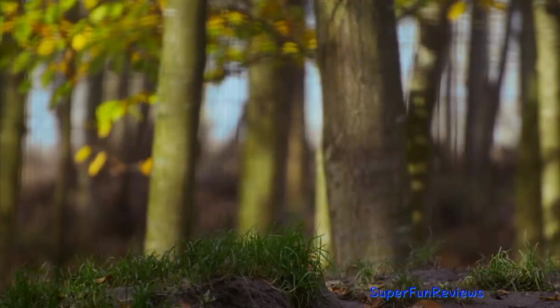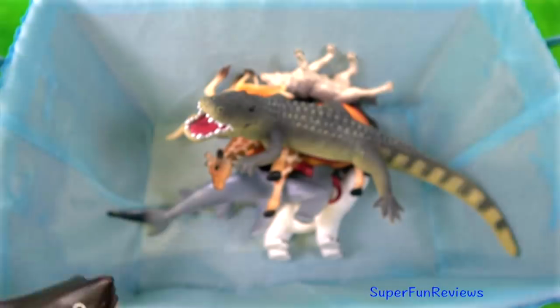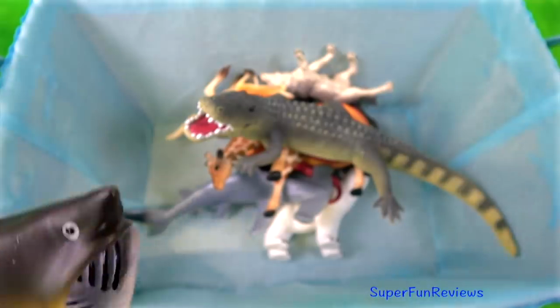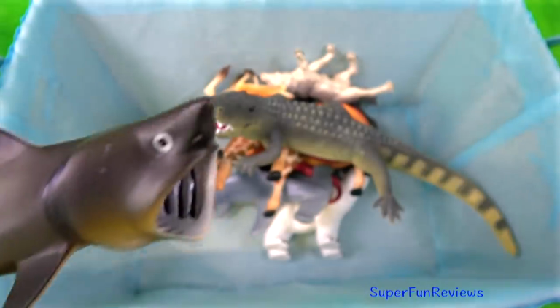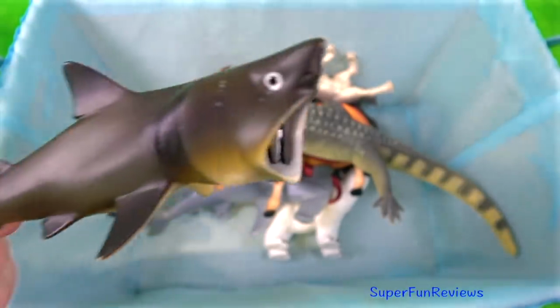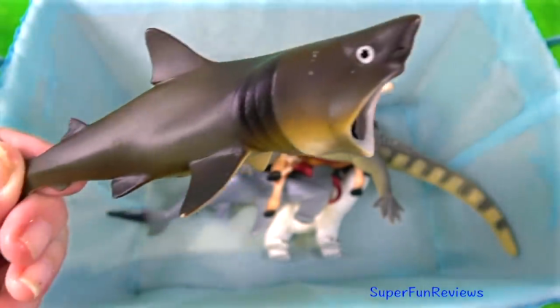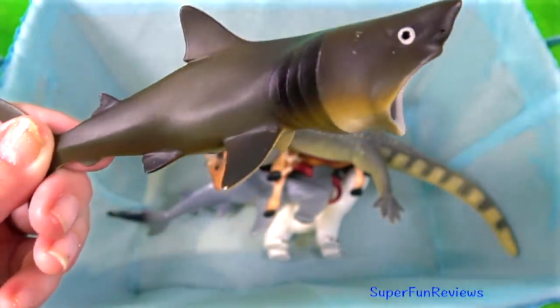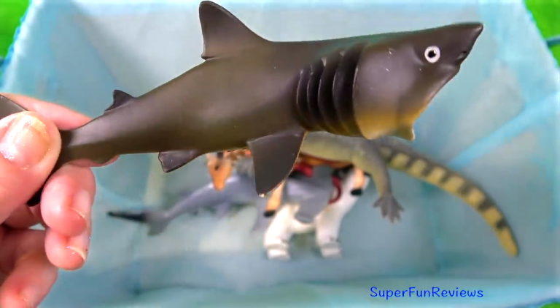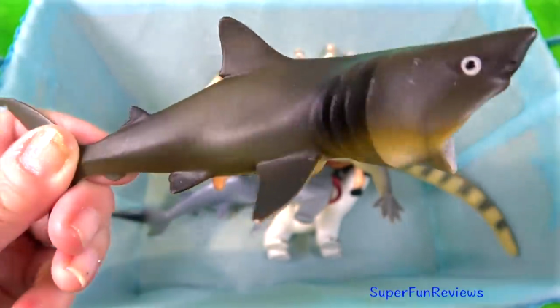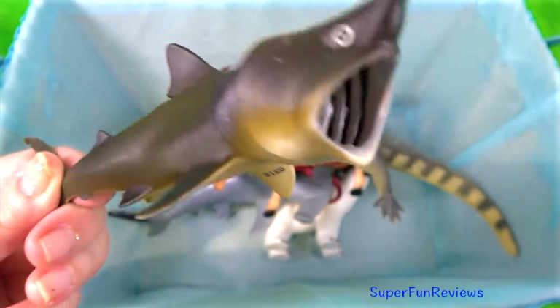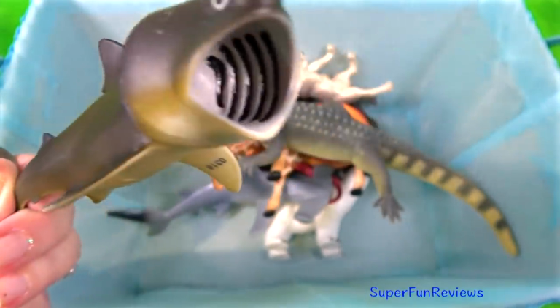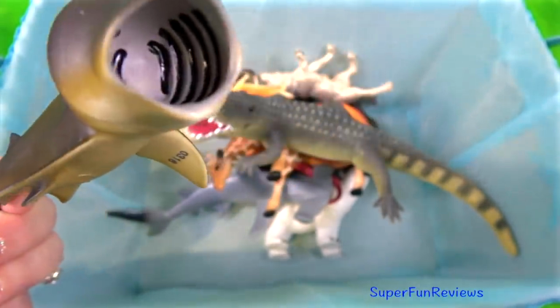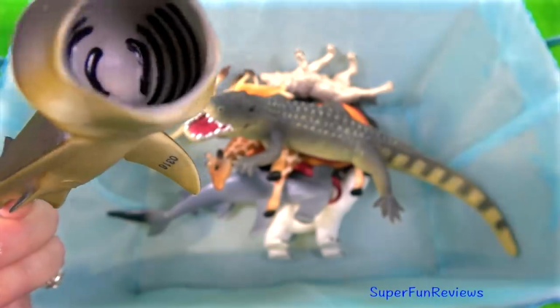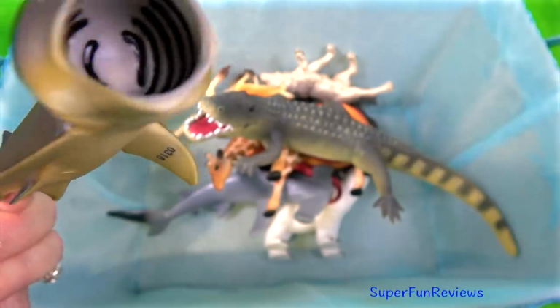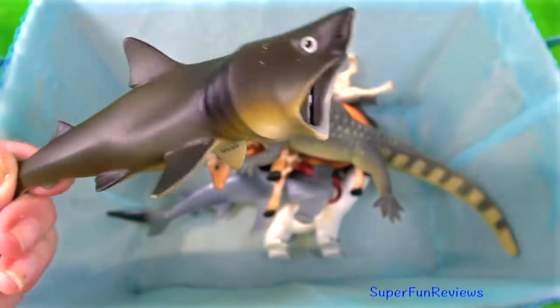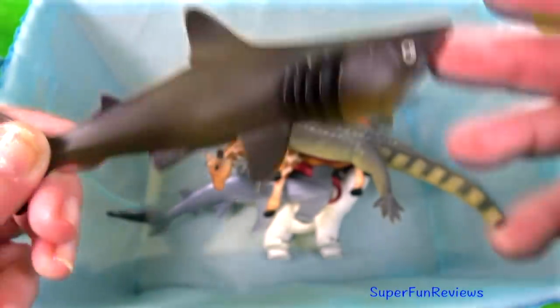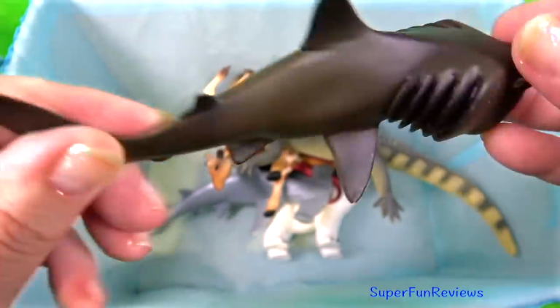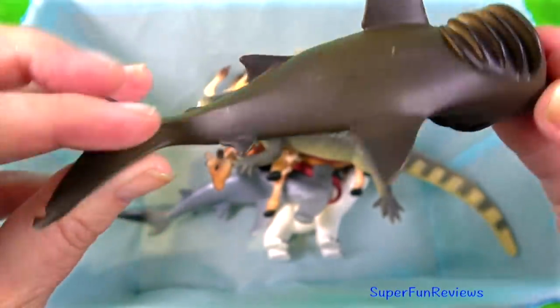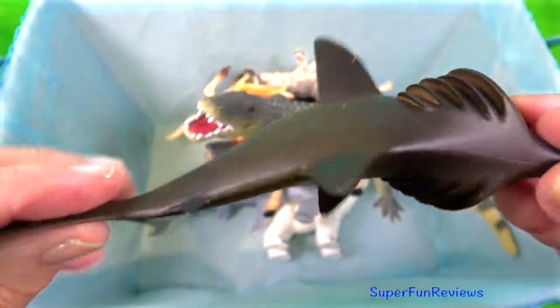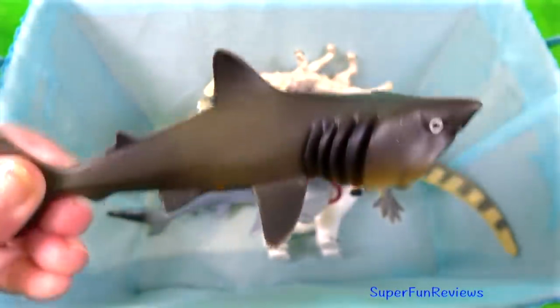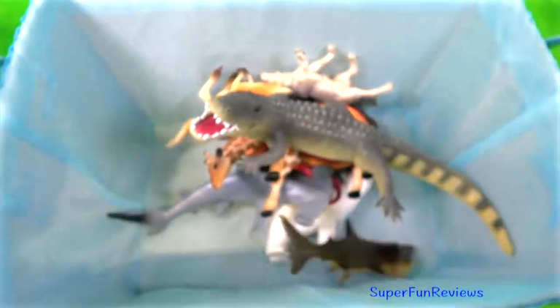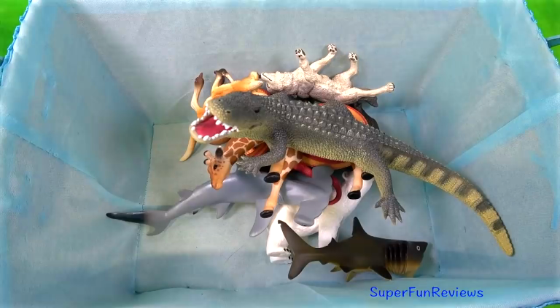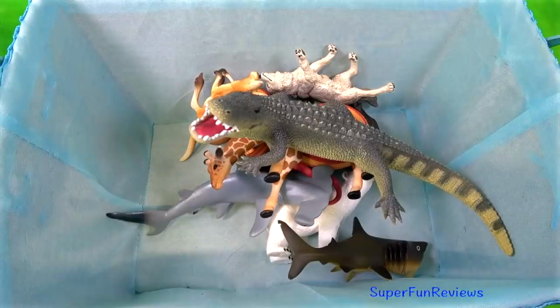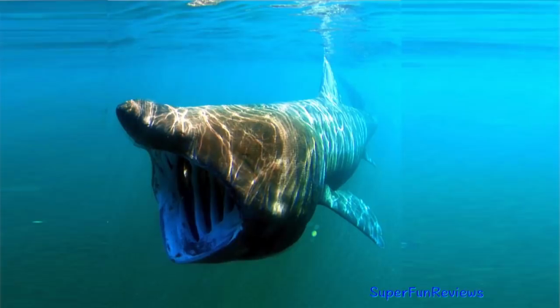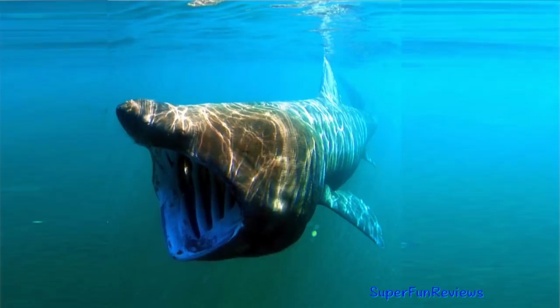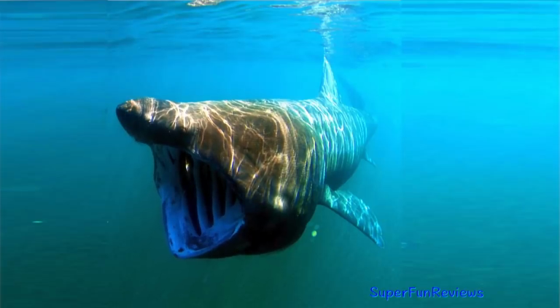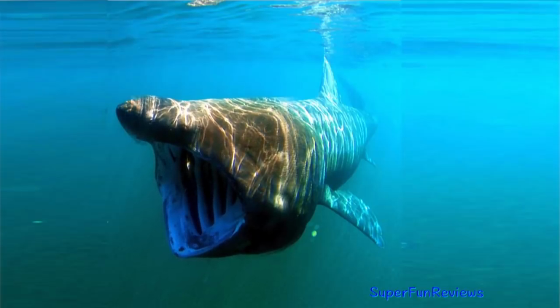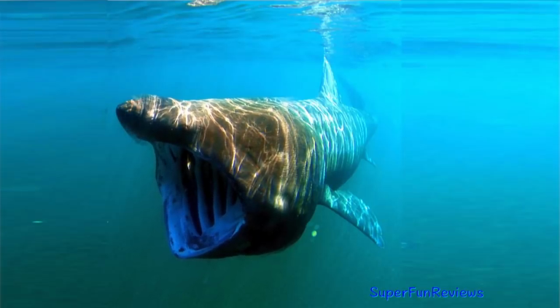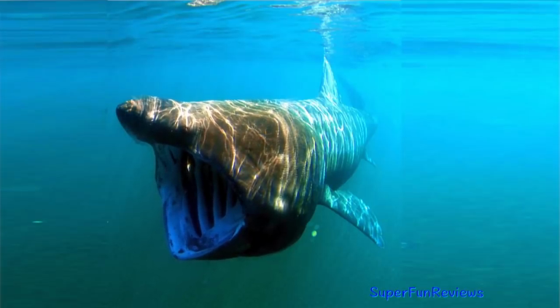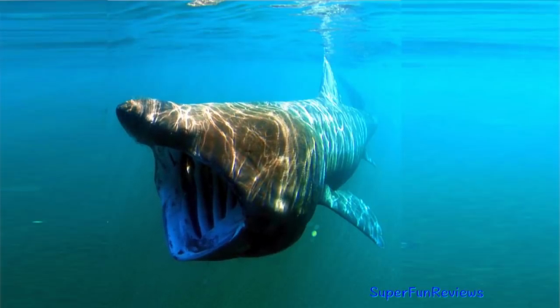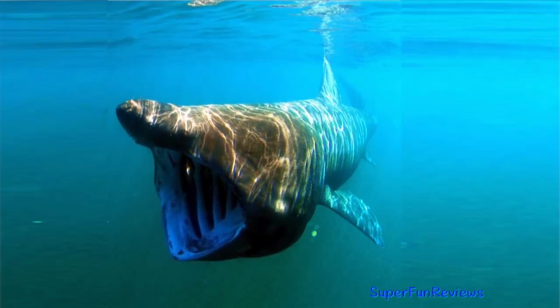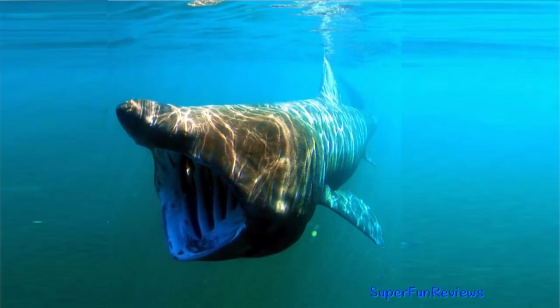The basking shark is a huge, sluggish shark. It floats around and slowly swims at the surface. Despite its size, it feeds on plankton. It has tiny teeth and very long gill slits.